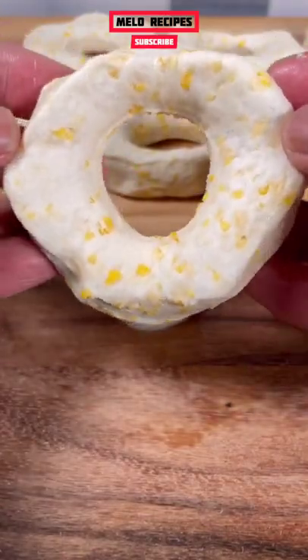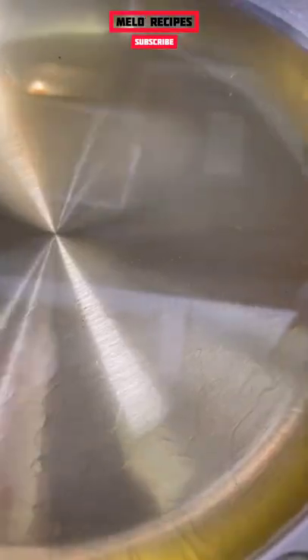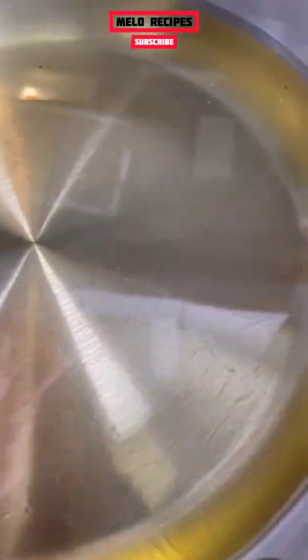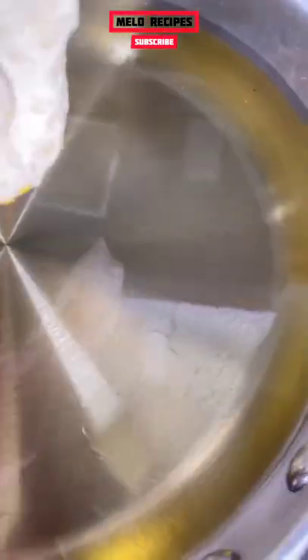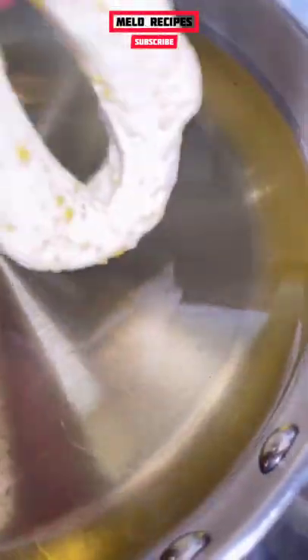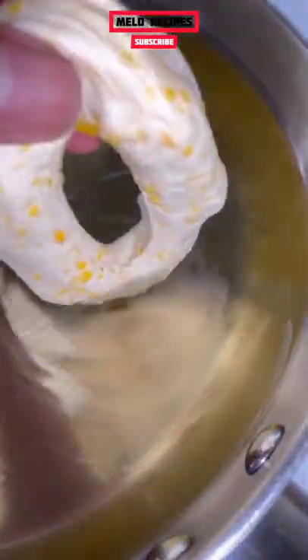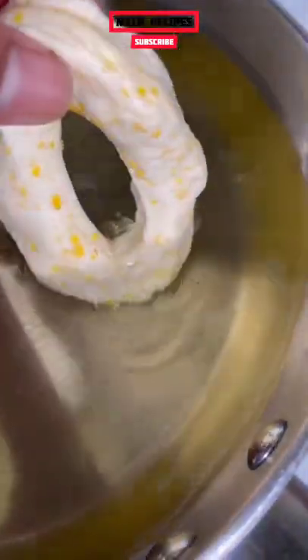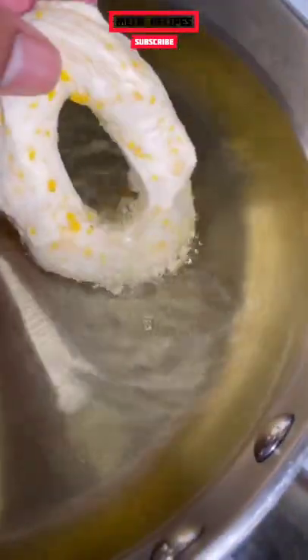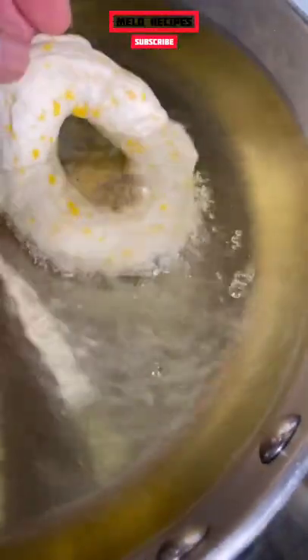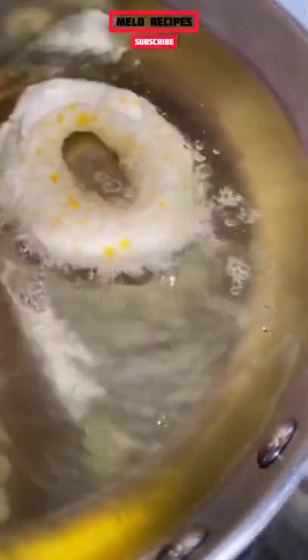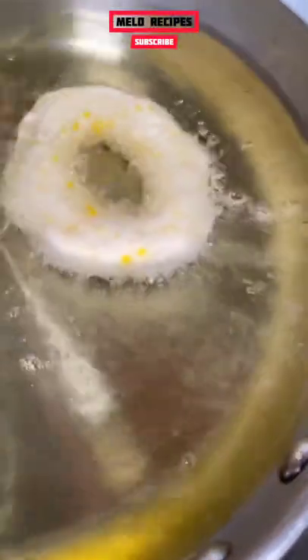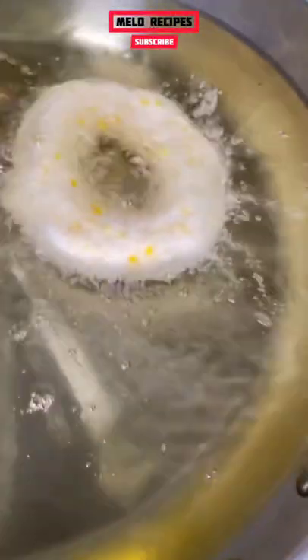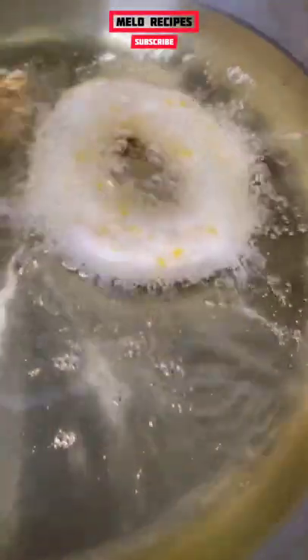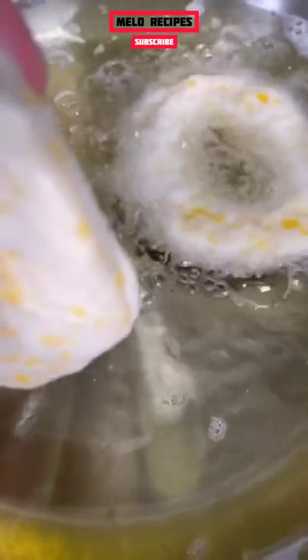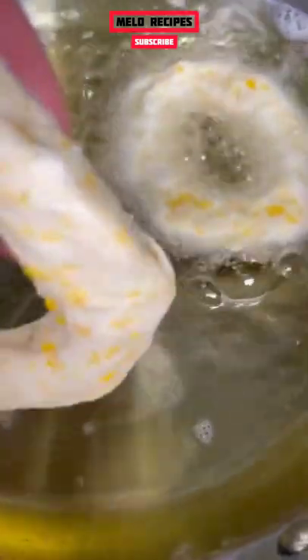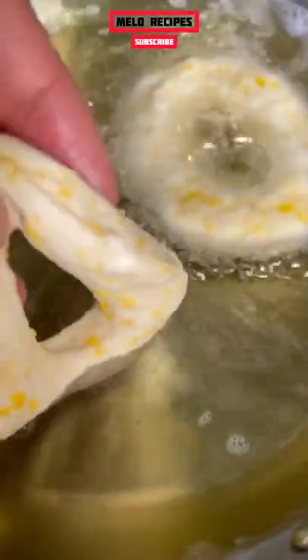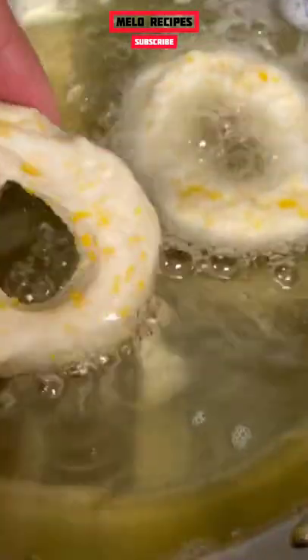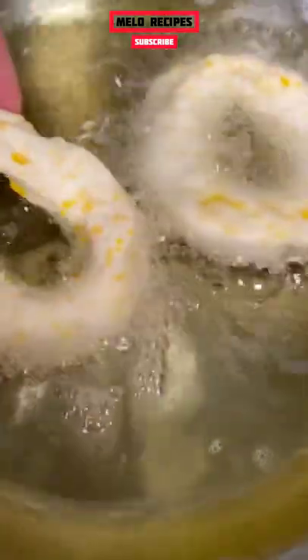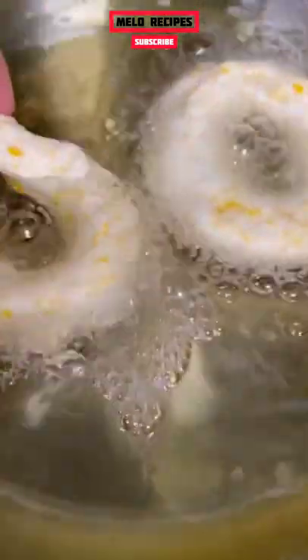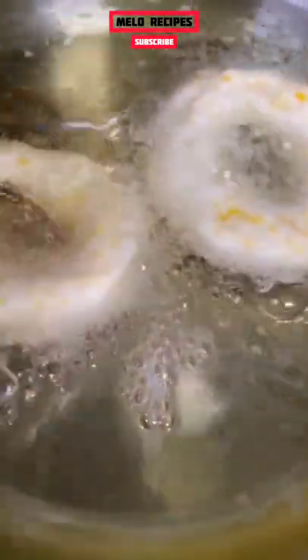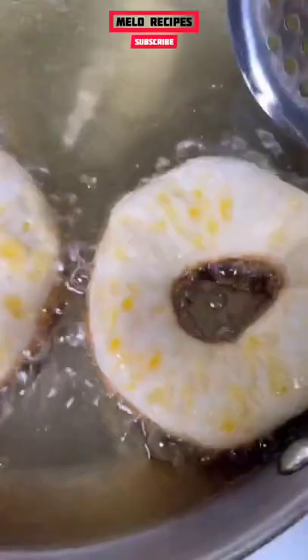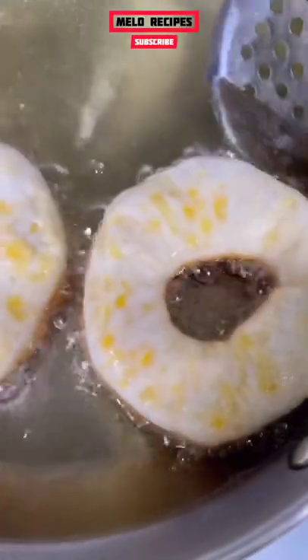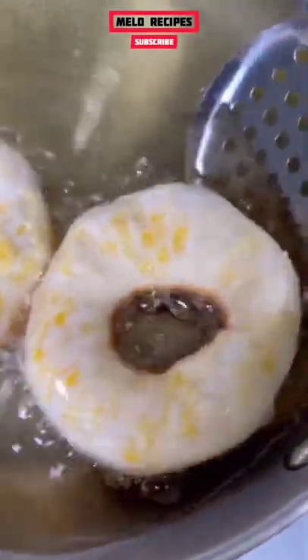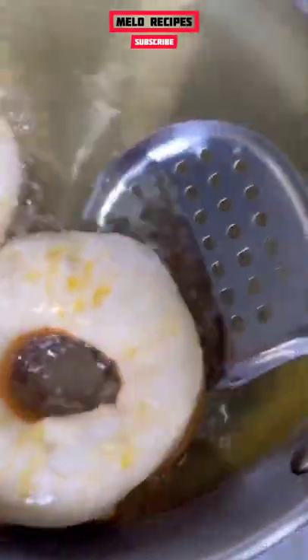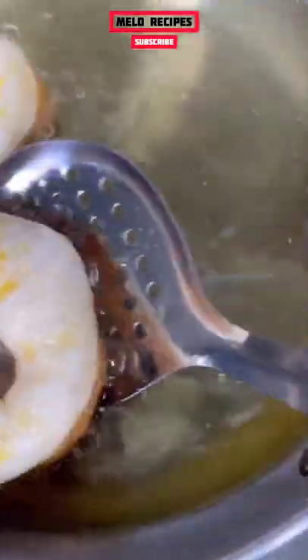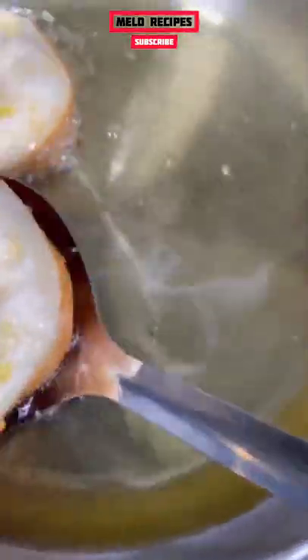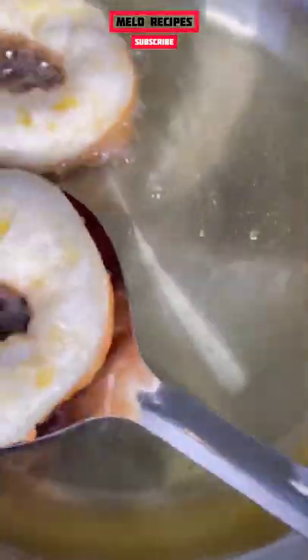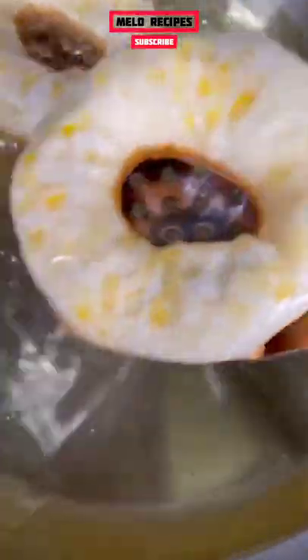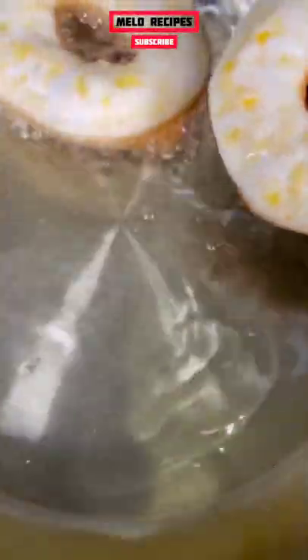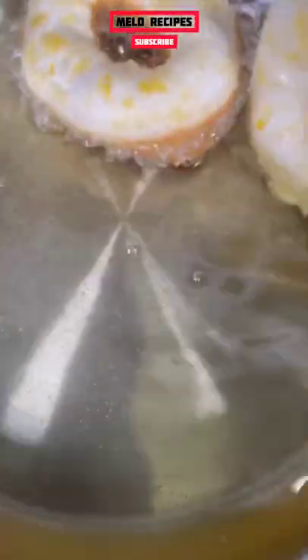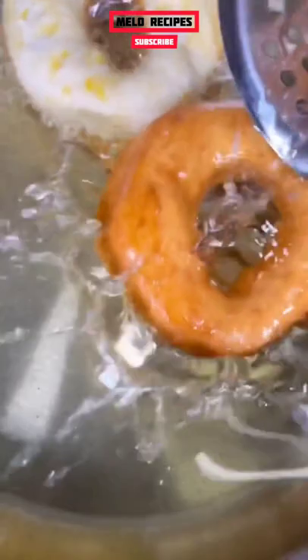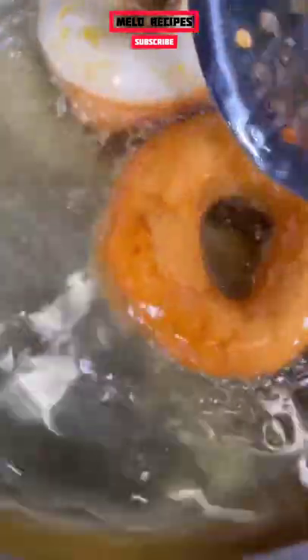In some hot oil, we're going to drop our biscuits down. They should only take about 10 to 20 seconds on each side to cook. Get it, flip it over.